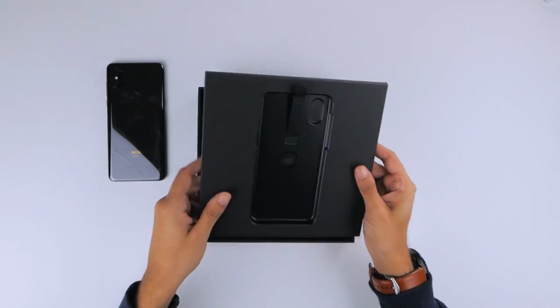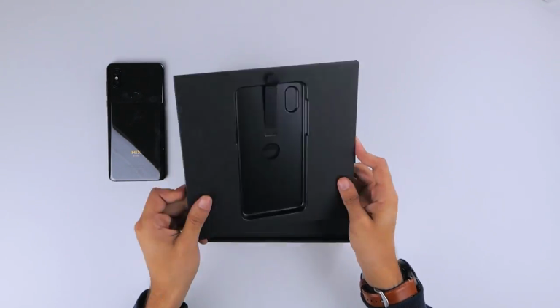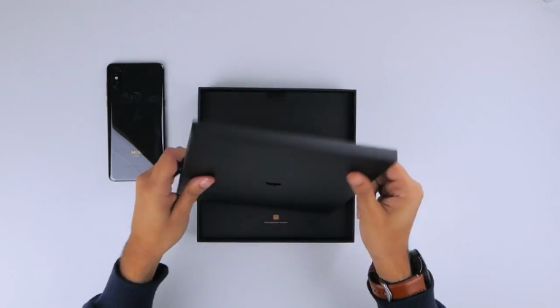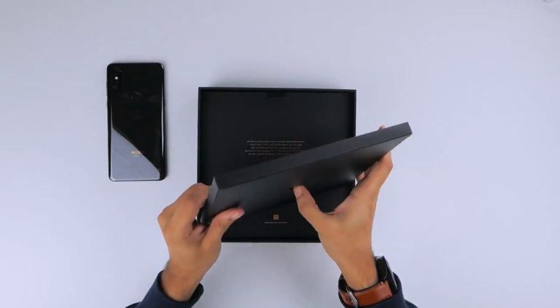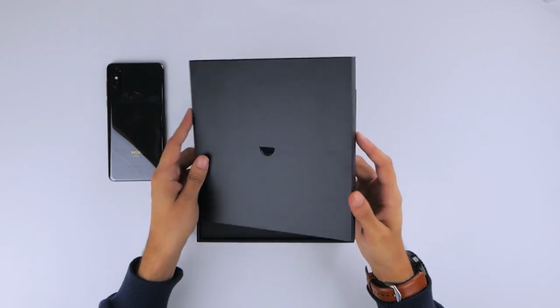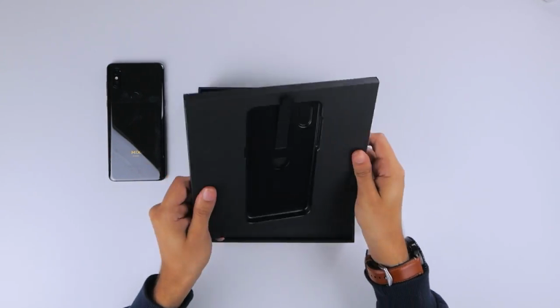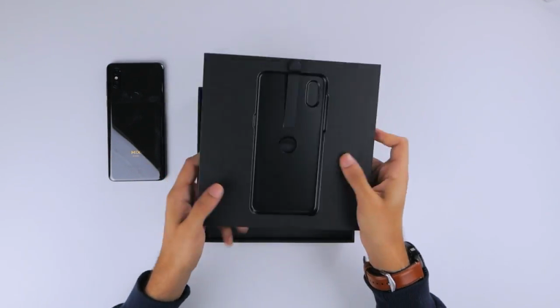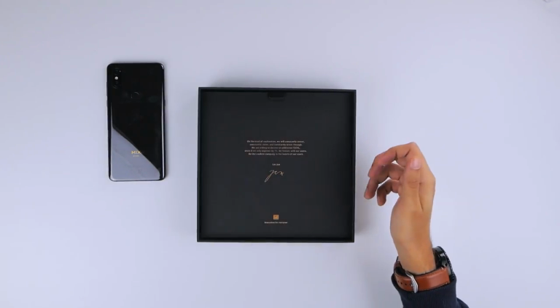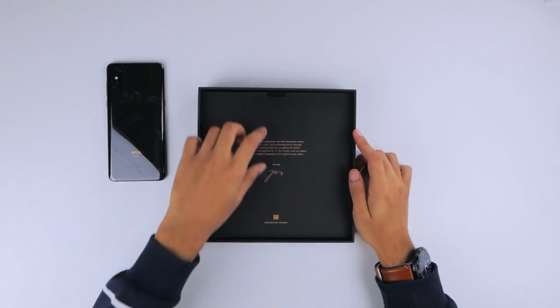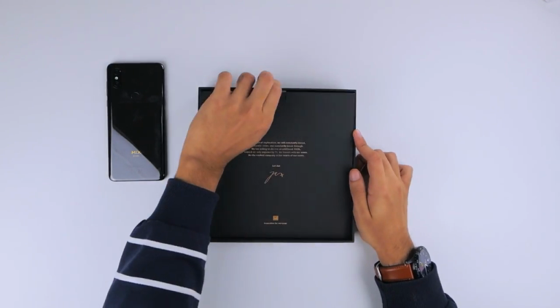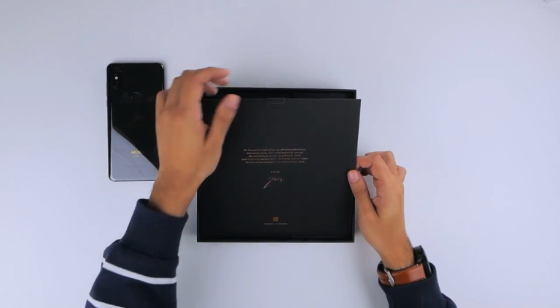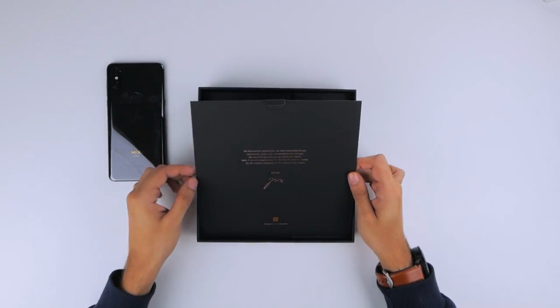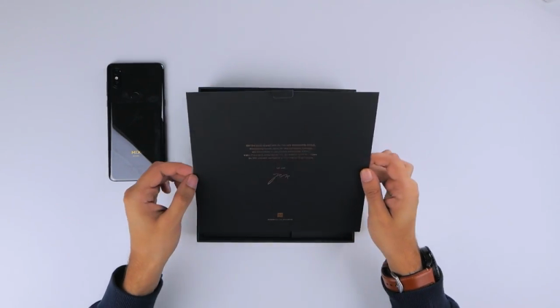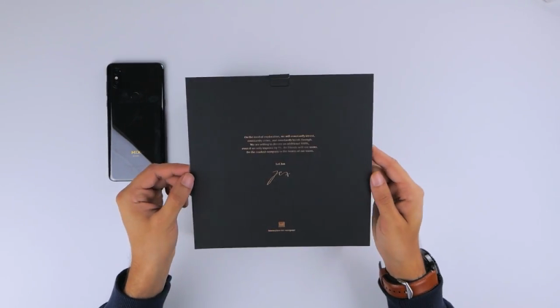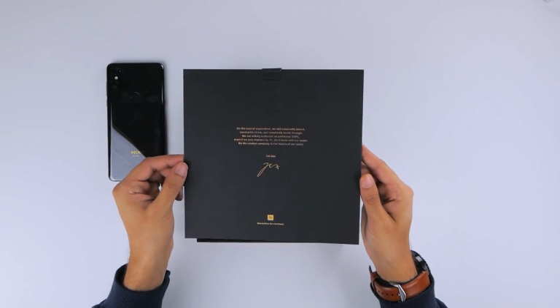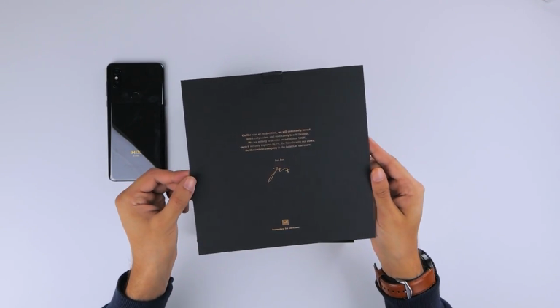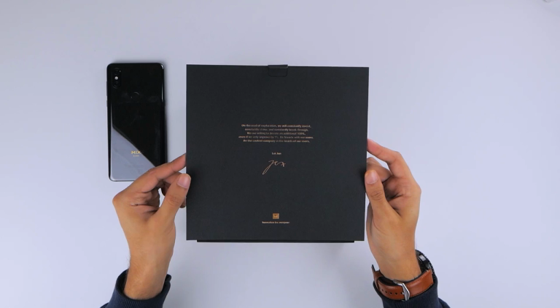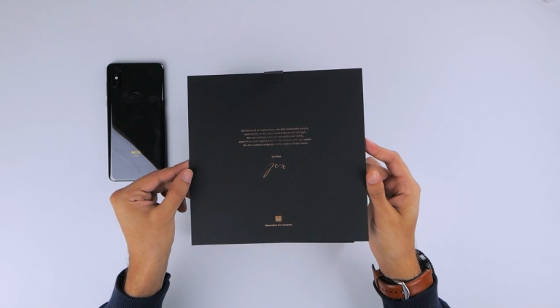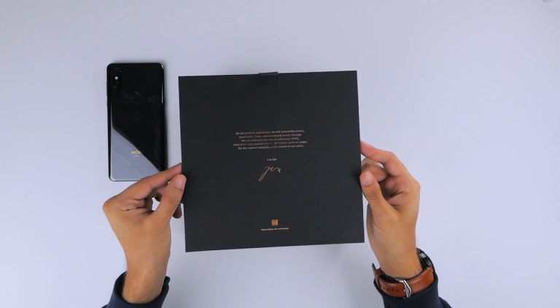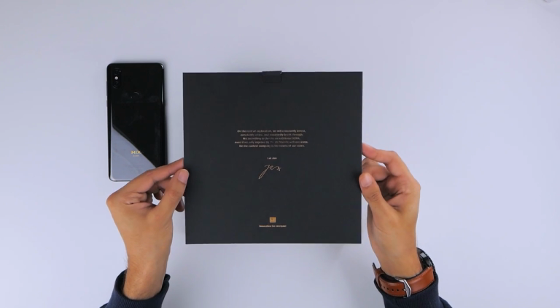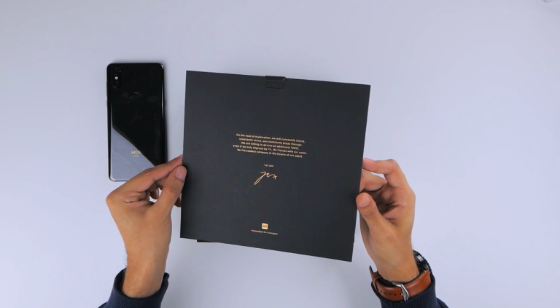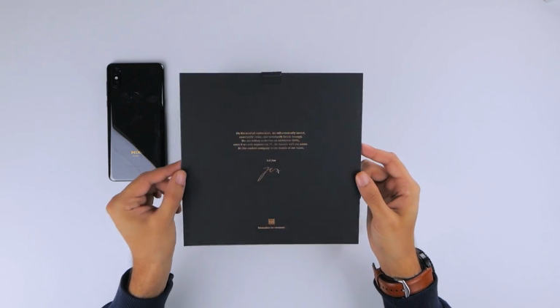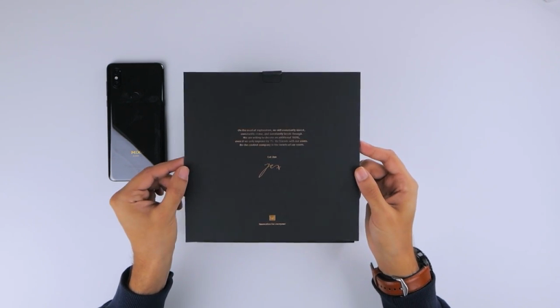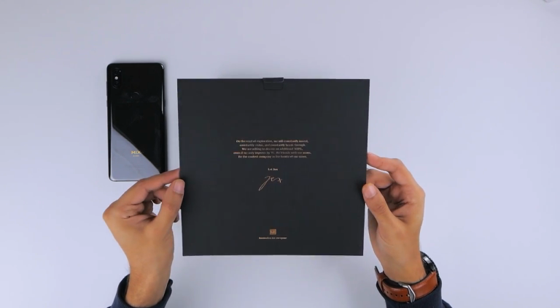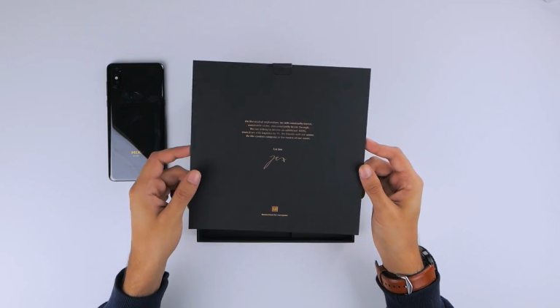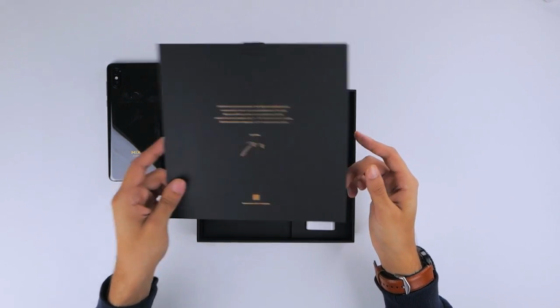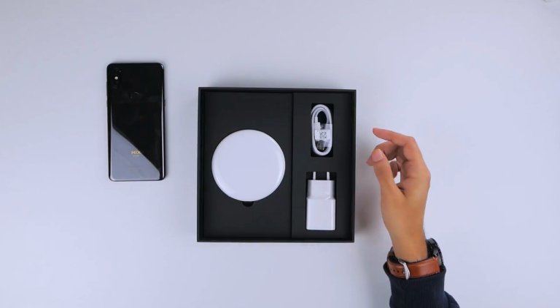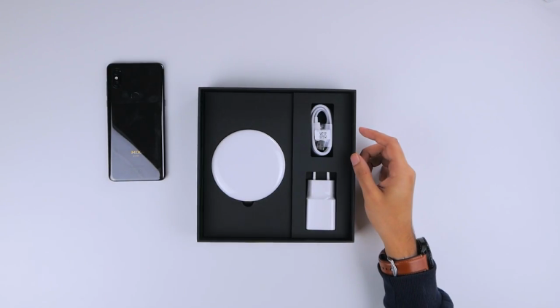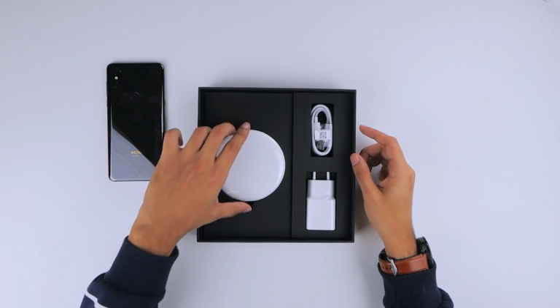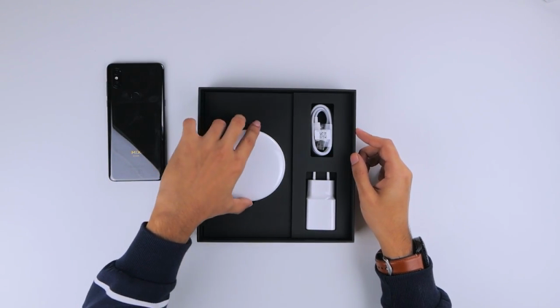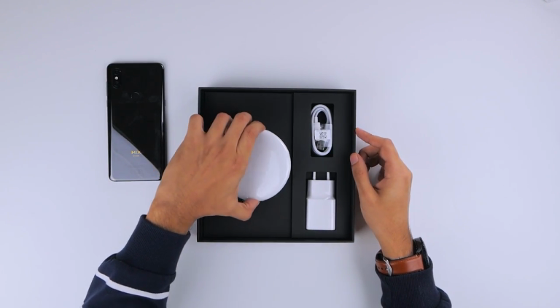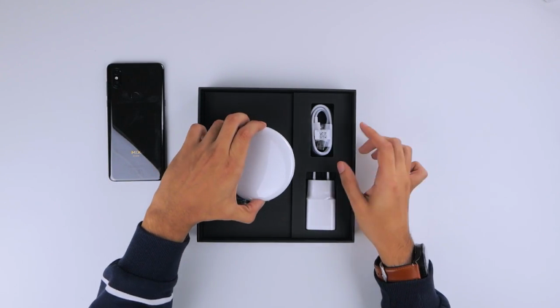But peeling all of that off and putting the phone to the side, next you find a letter from the brand, which is a nice personal touch. And underneath are quite a few accessories.